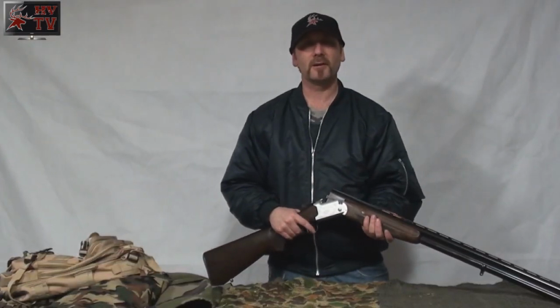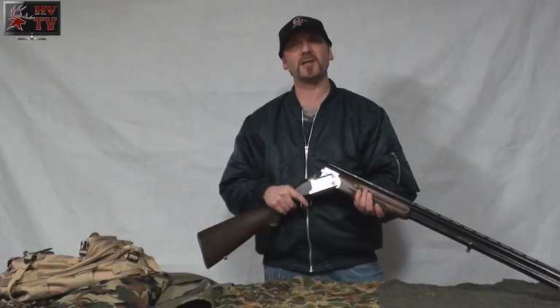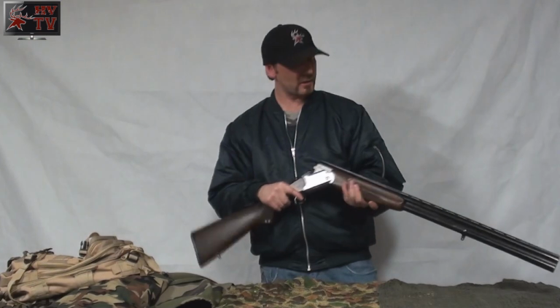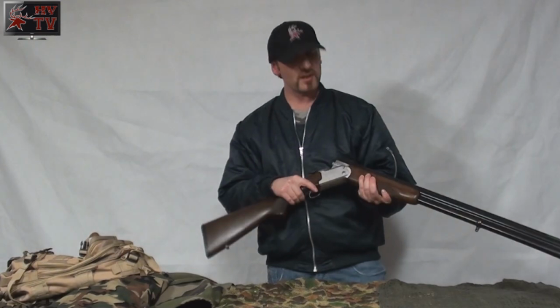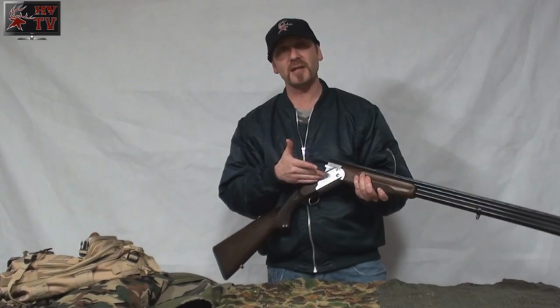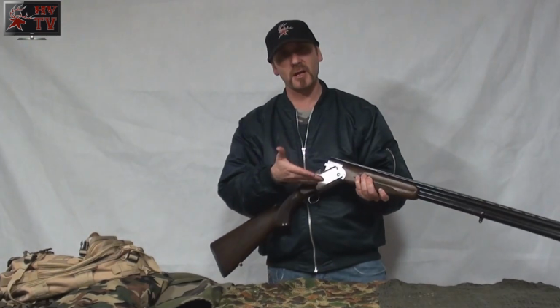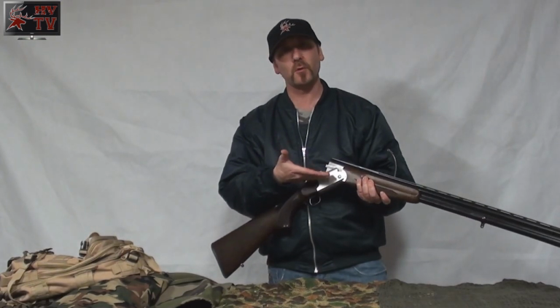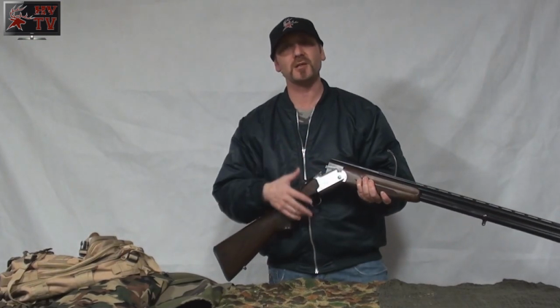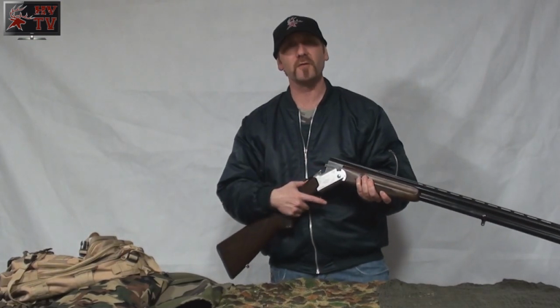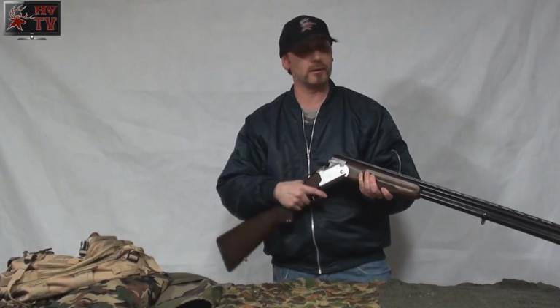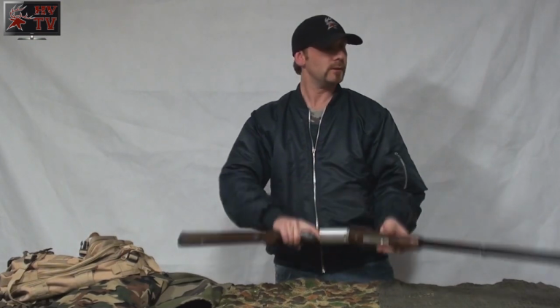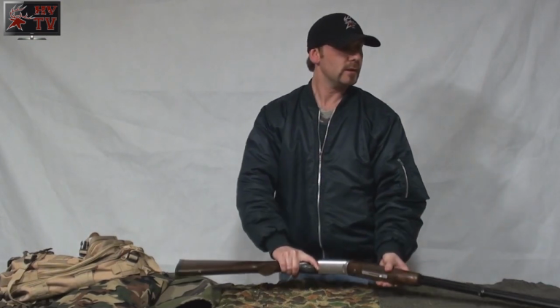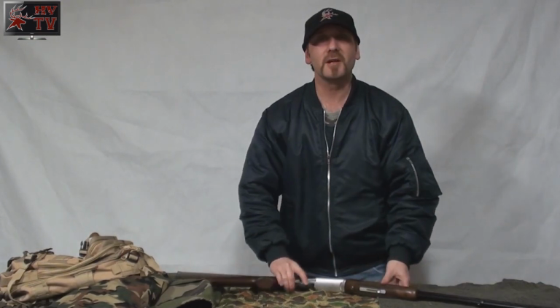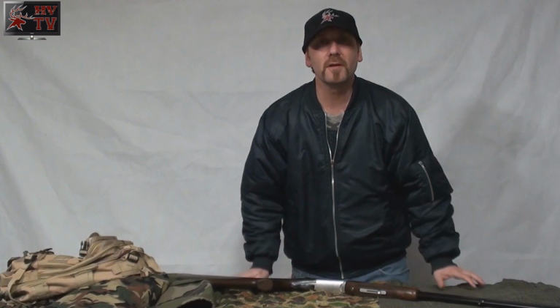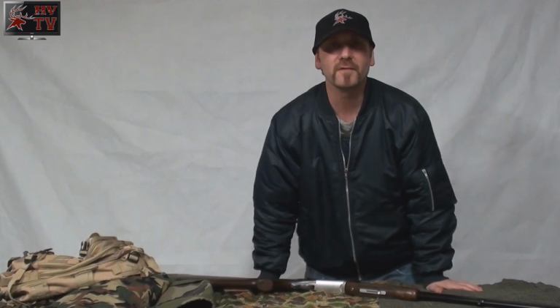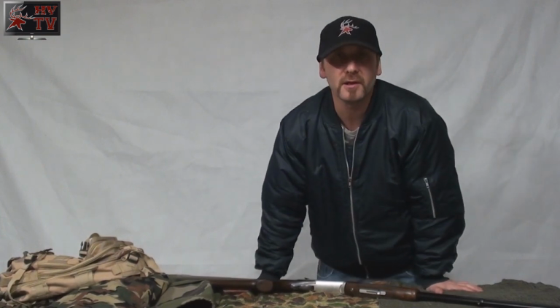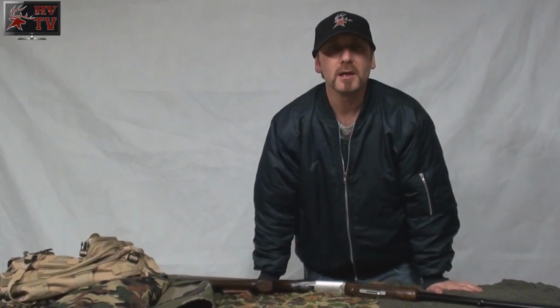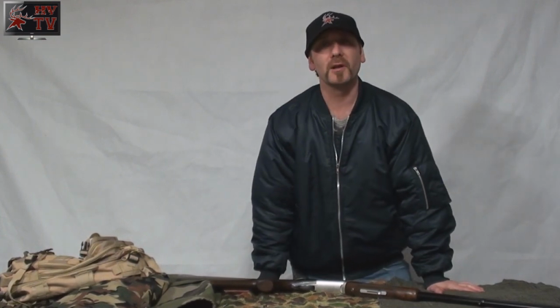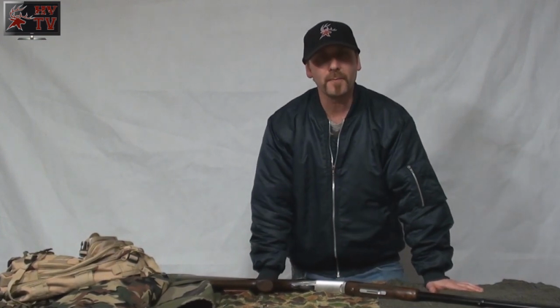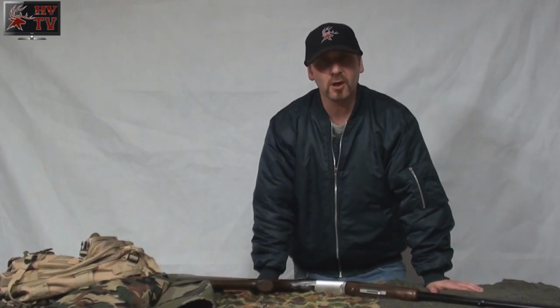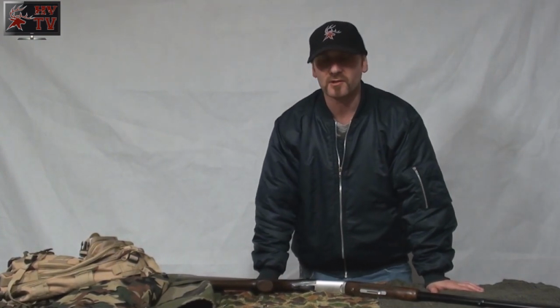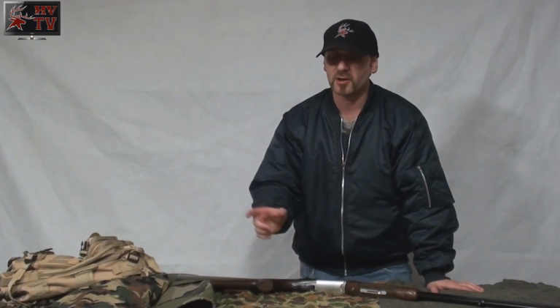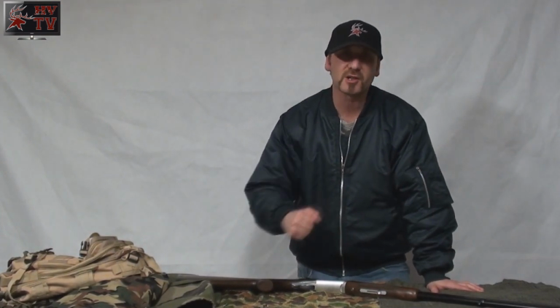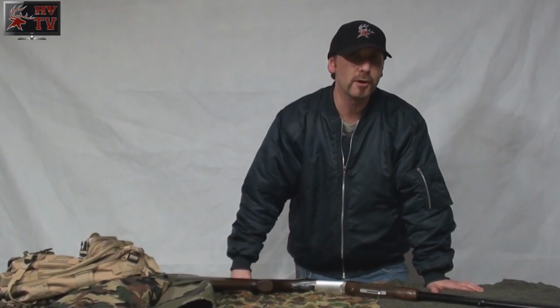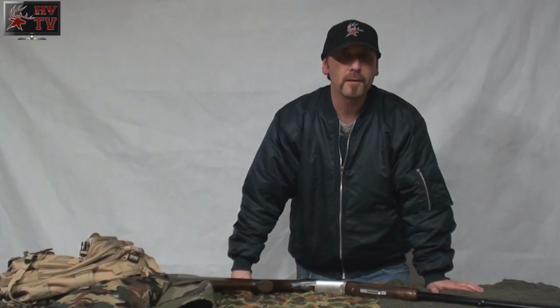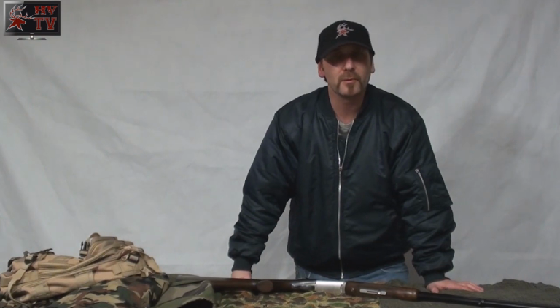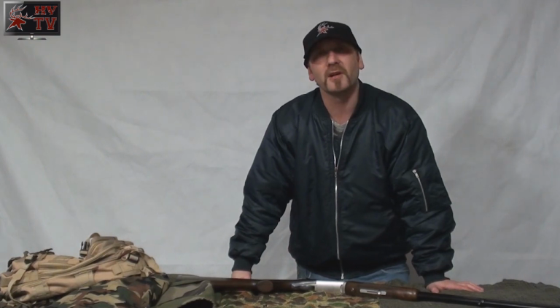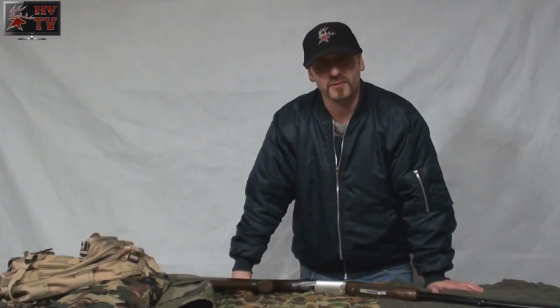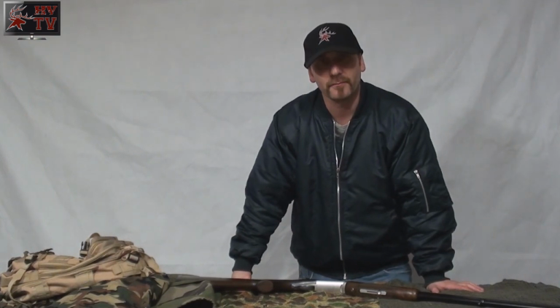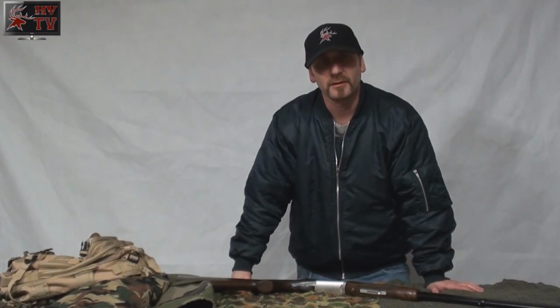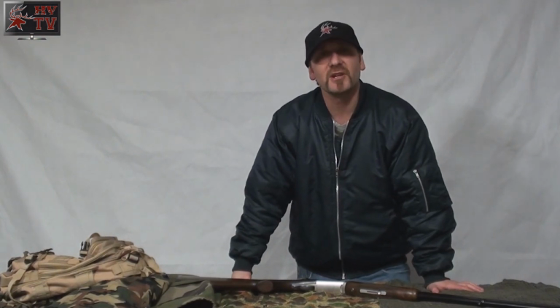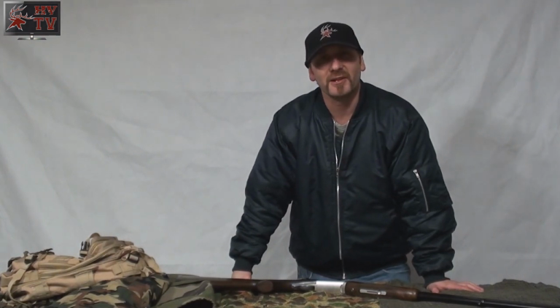Okay, thanks Andrew. That concludes our breakdown and assembly of a 12 gauge under and over shotgun. Guys, thanks for tuning in for HVTV. If you want to leave your feedback and comments, just leave them in the comments section below. And please don't forget to subscribe. See you next time.